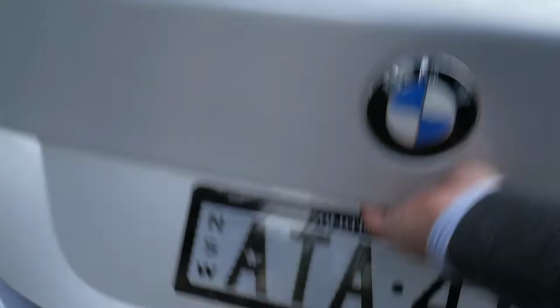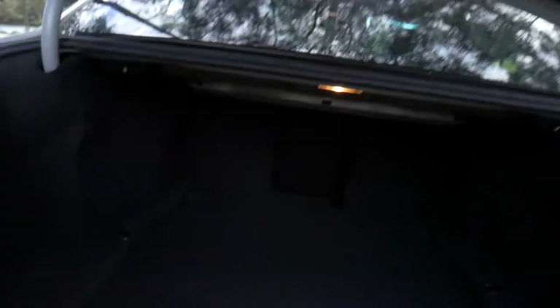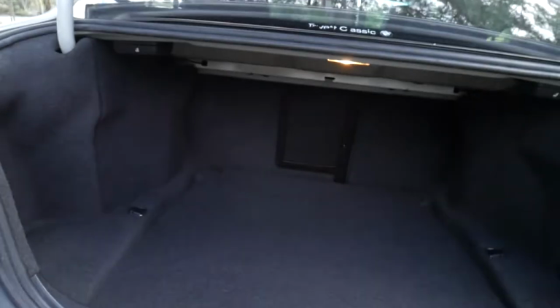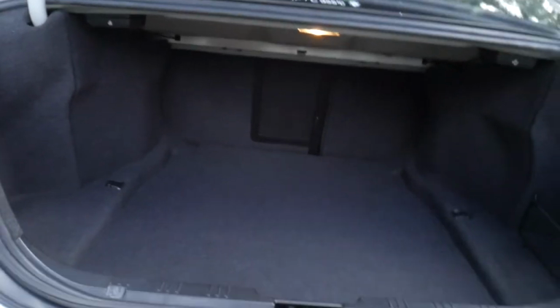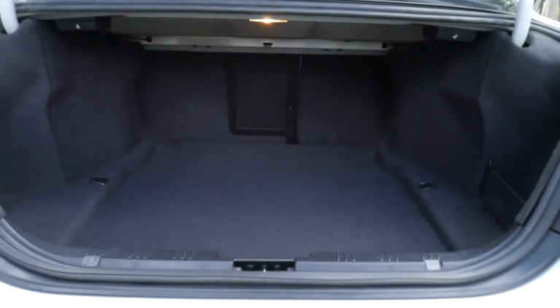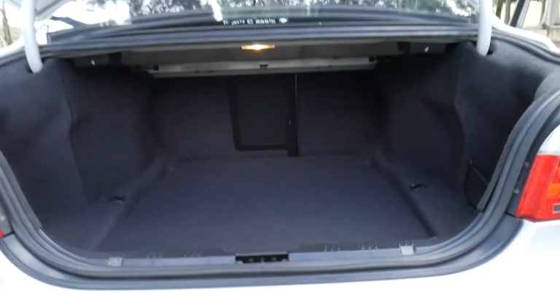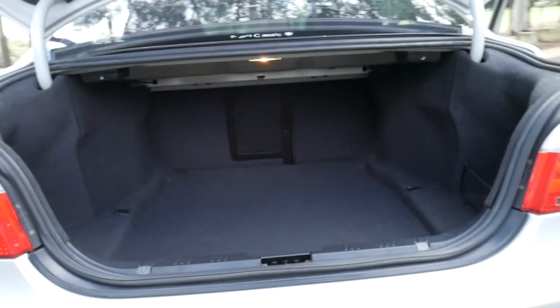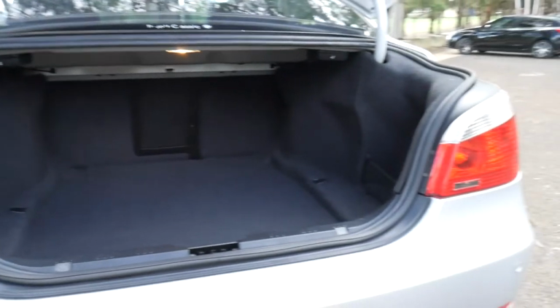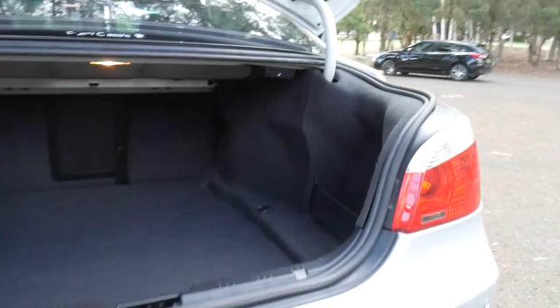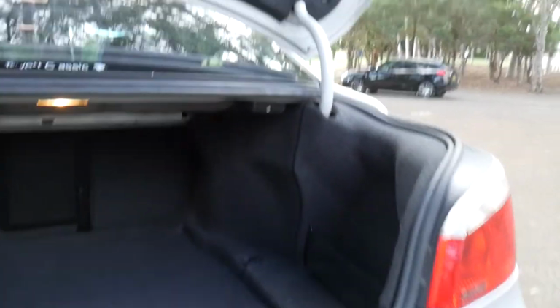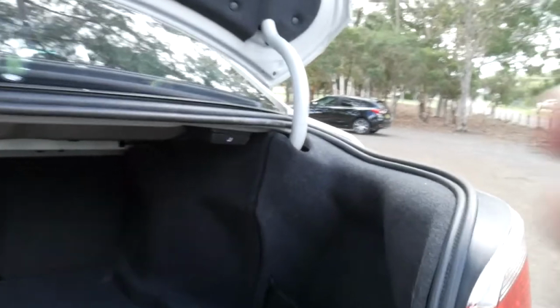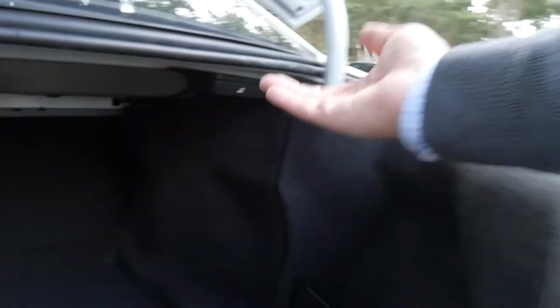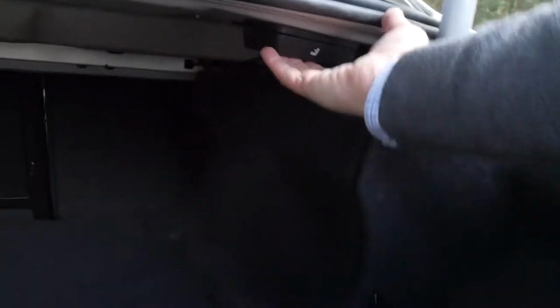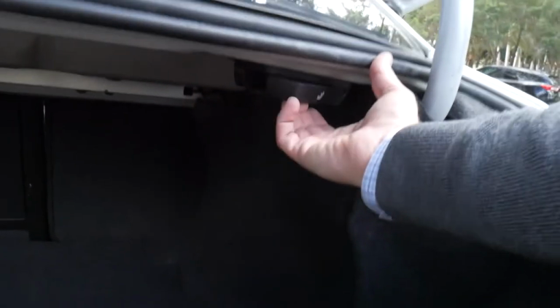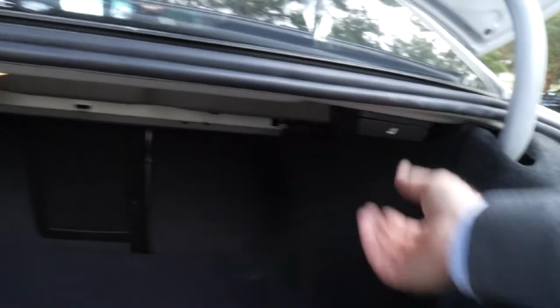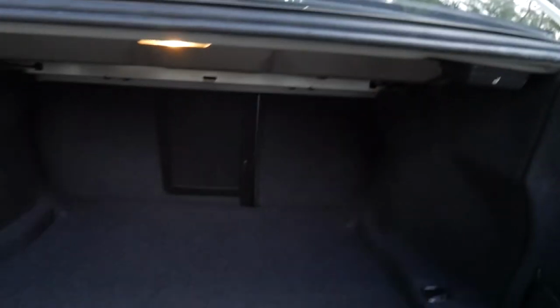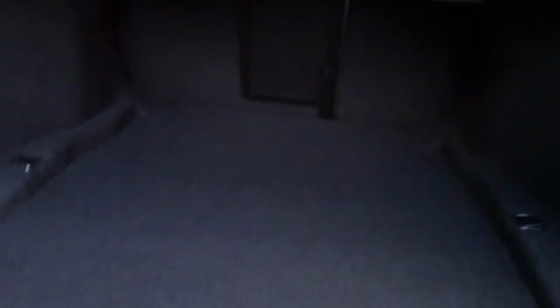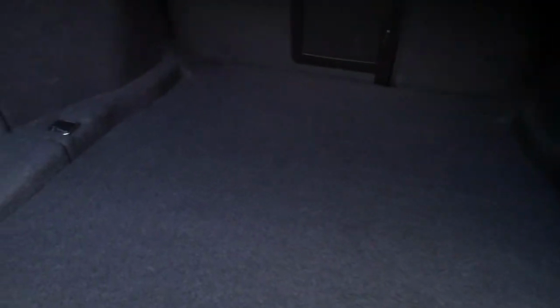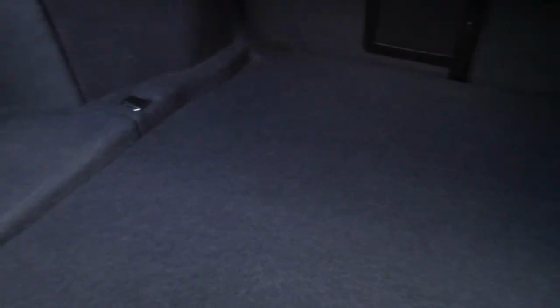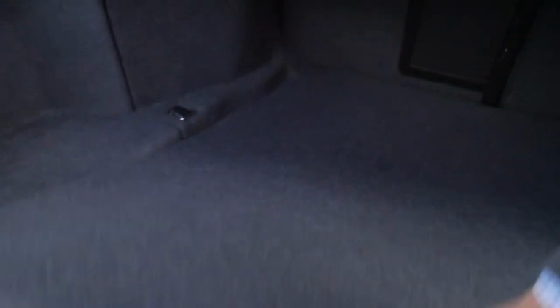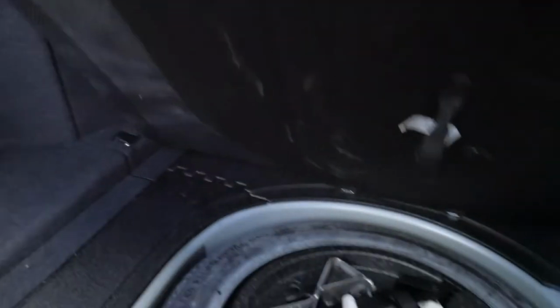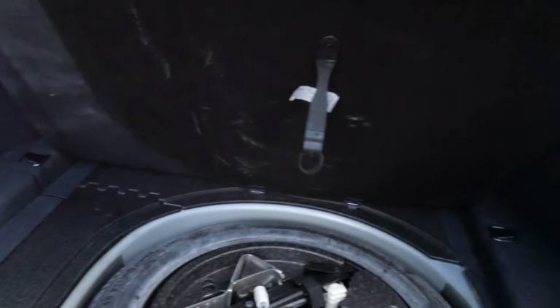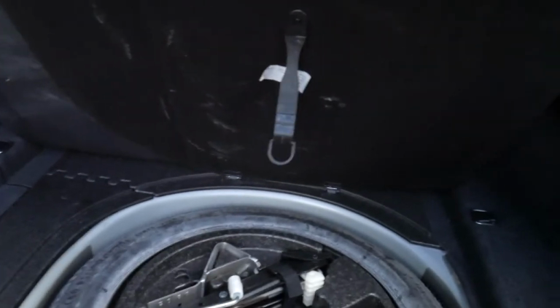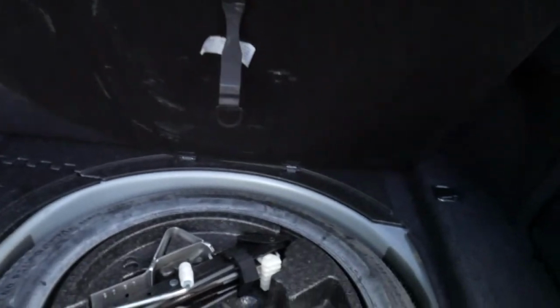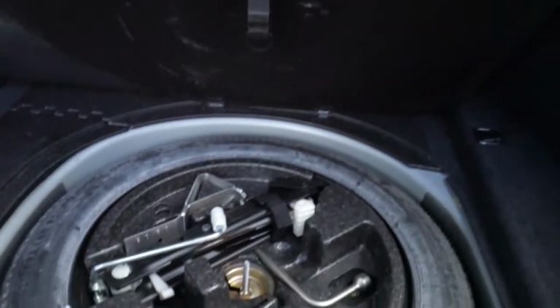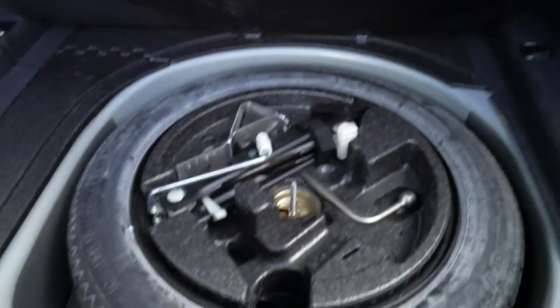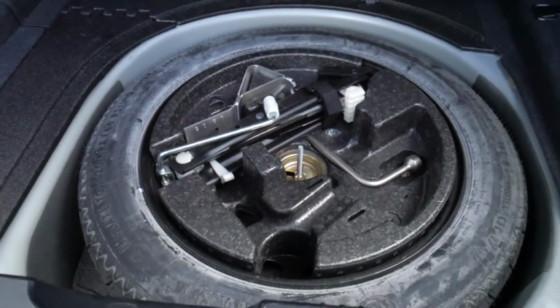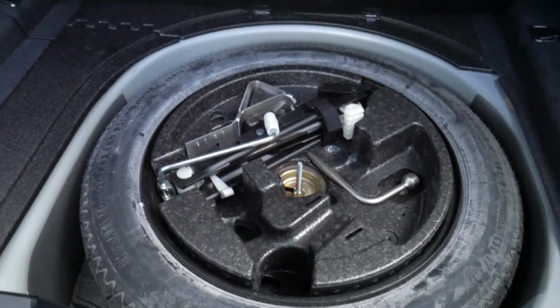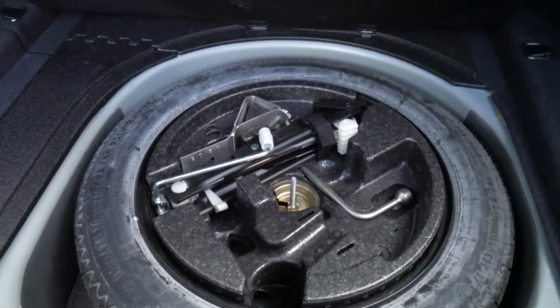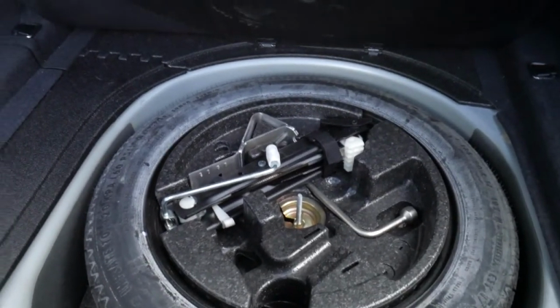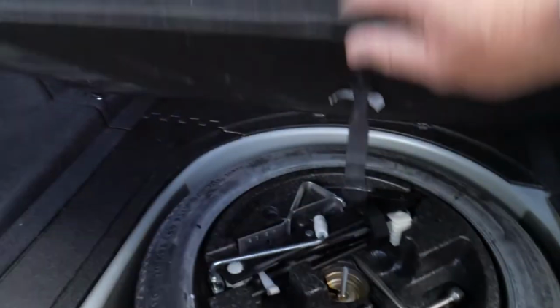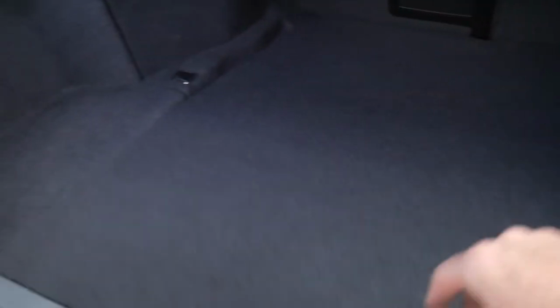Just have a look at the size of that boot — it's enormous. It's also got the additional fold-down rear seat option, which is great. And you'll see here that that tyre, as you can see, hasn't even been on the car — little space saver.